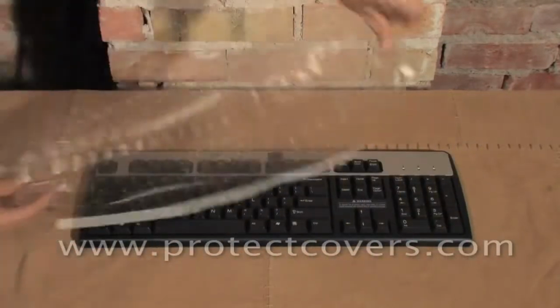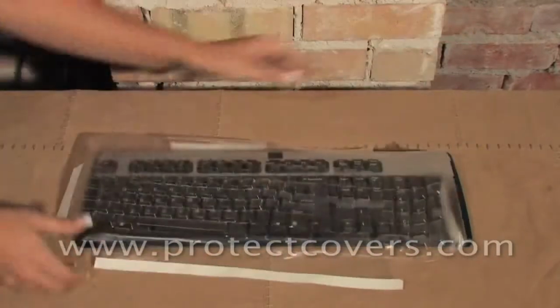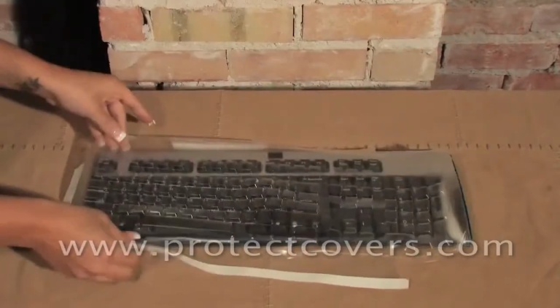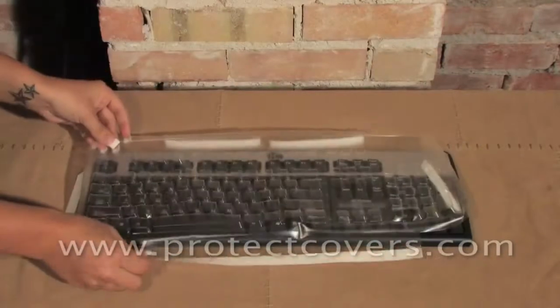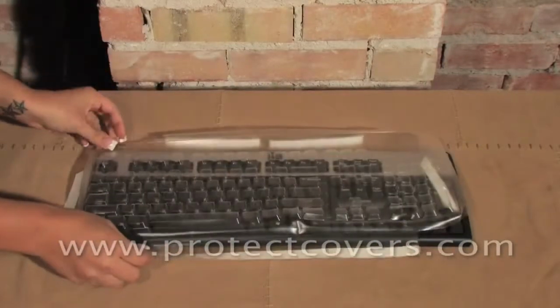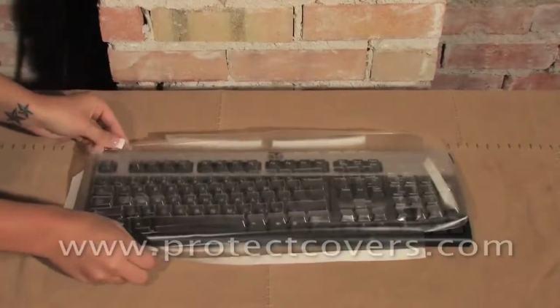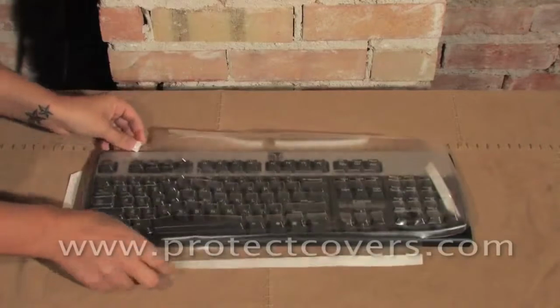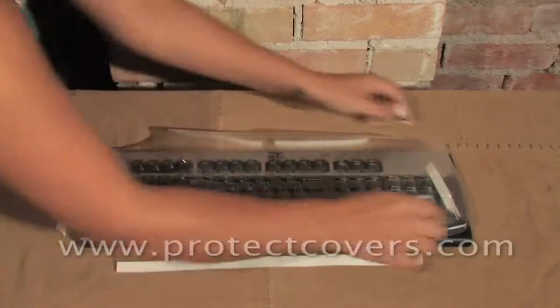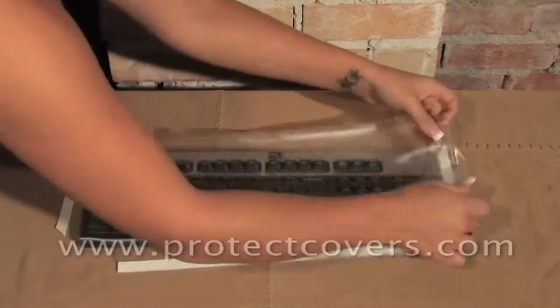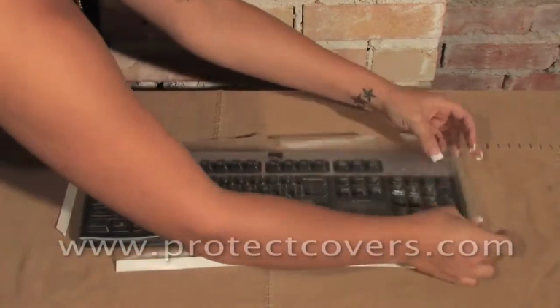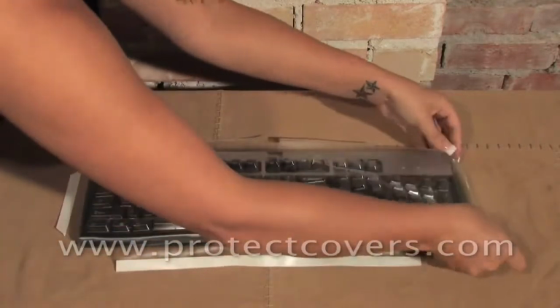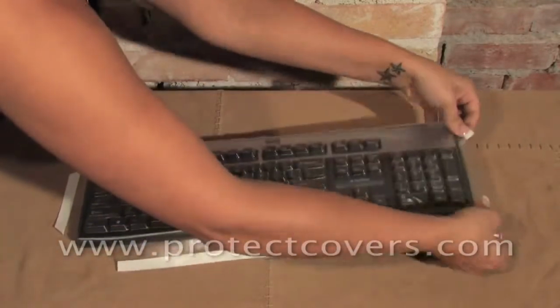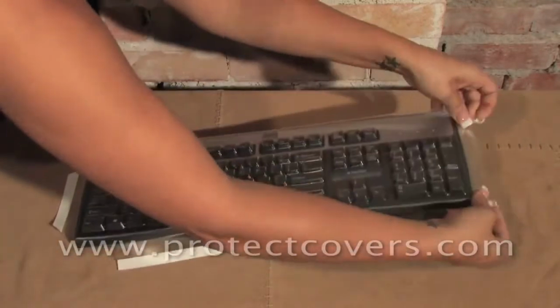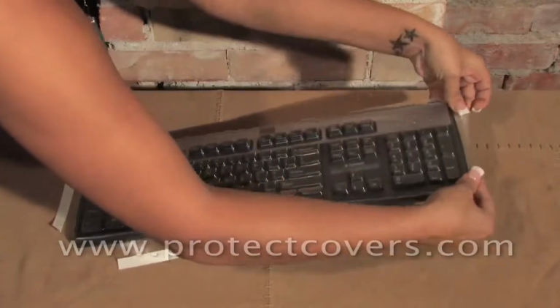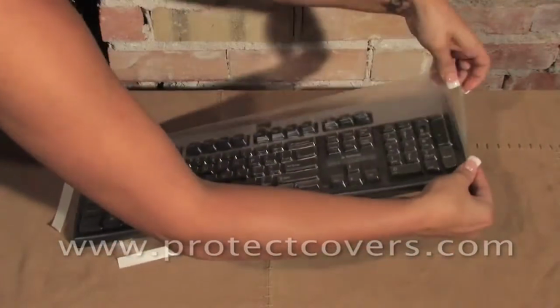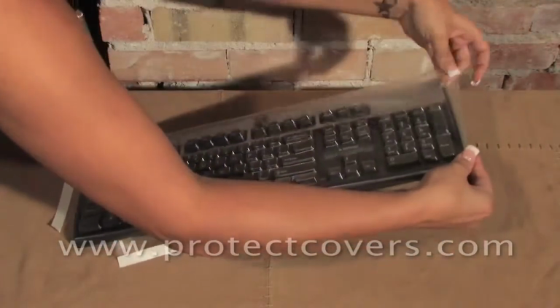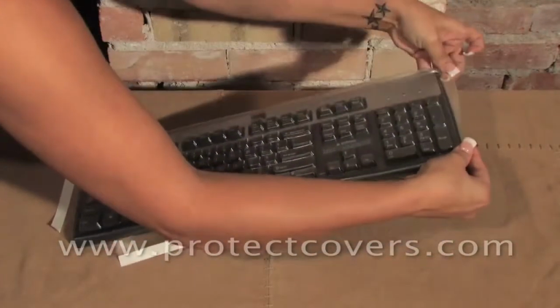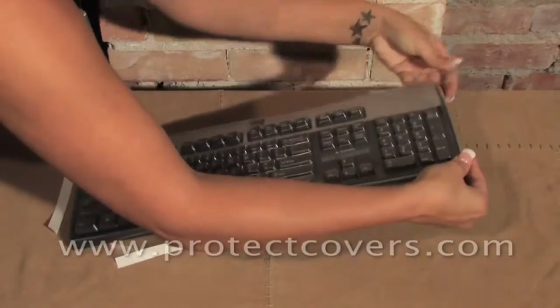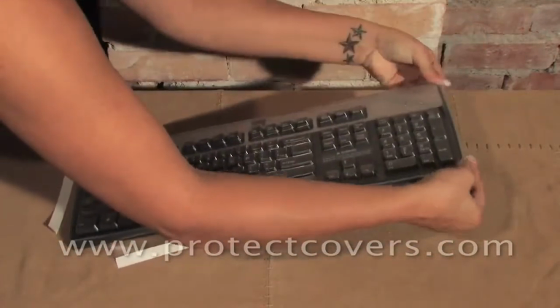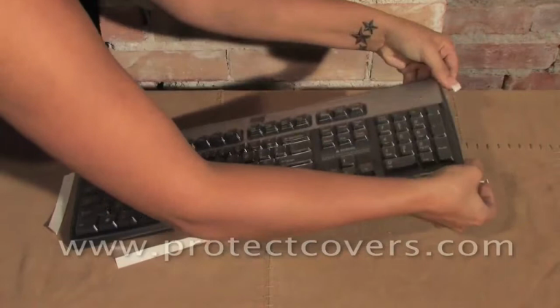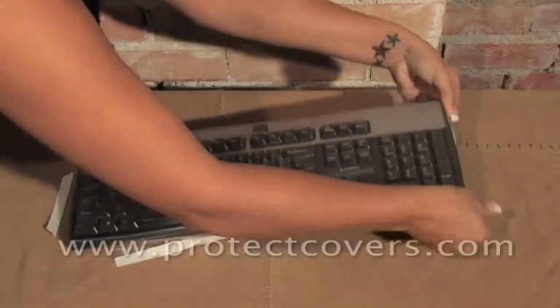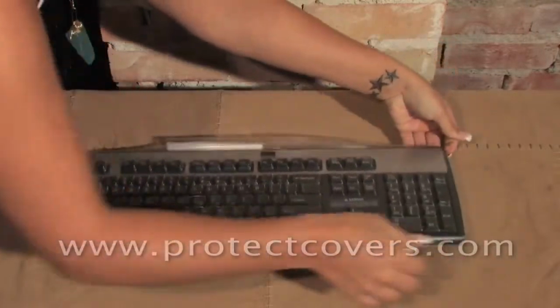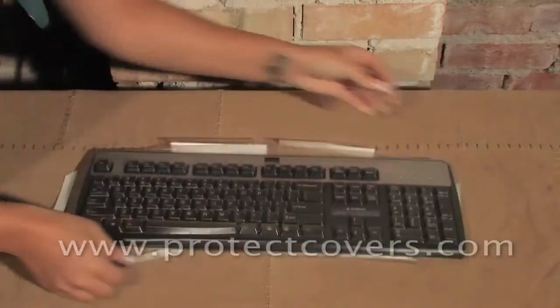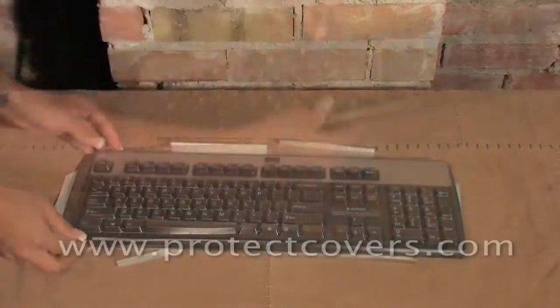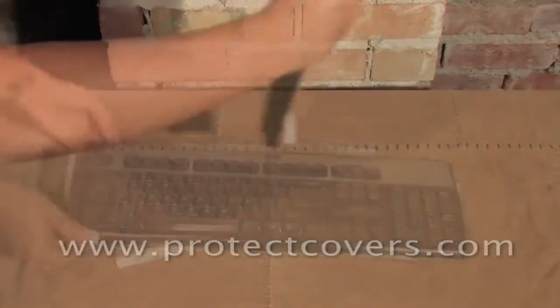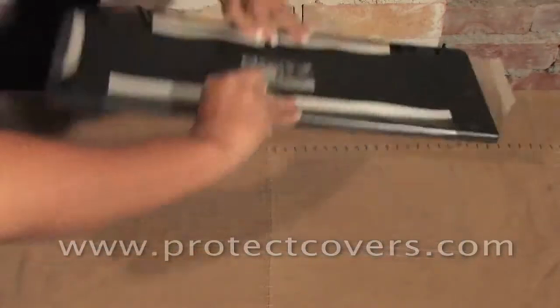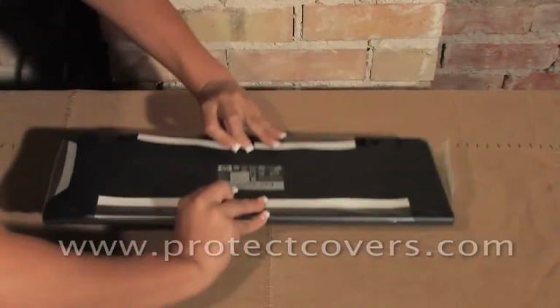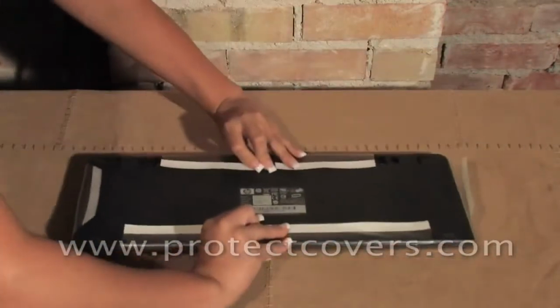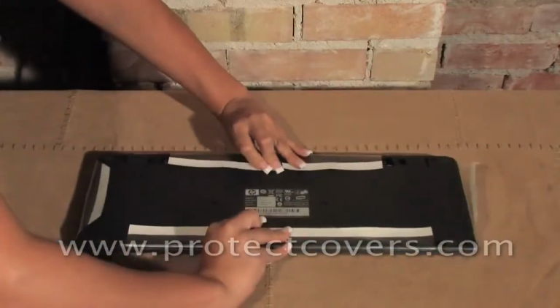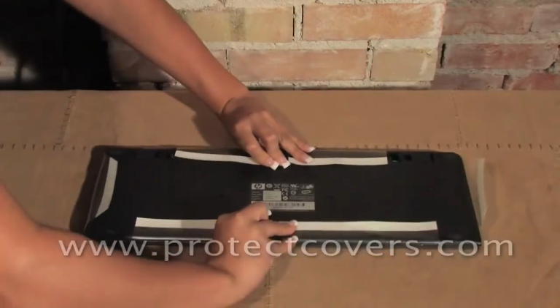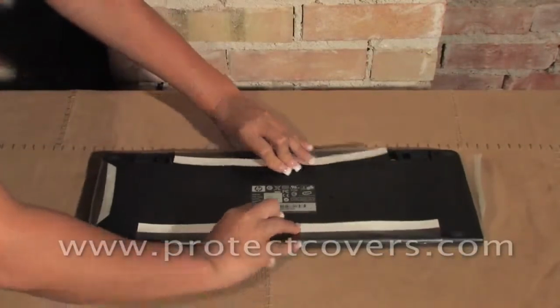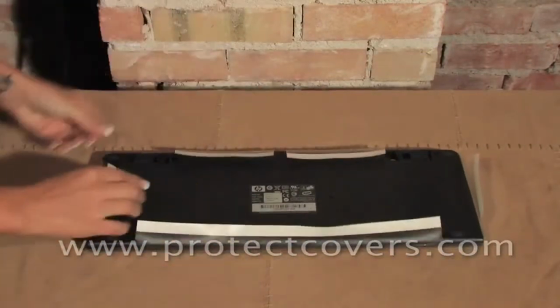Place the cover onto the keyboard, ensuring all the keys are properly aligned under the cover. With the keyboard cover sitting on top of the keys, flip the keyboard over with flaps exposed.